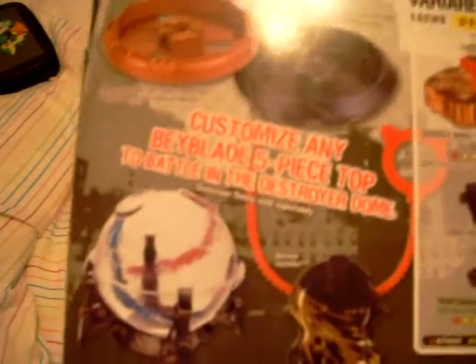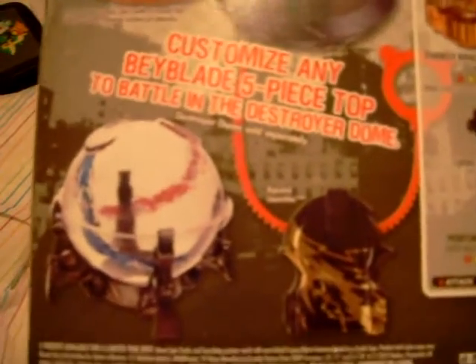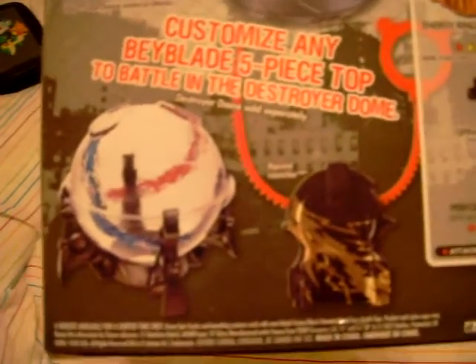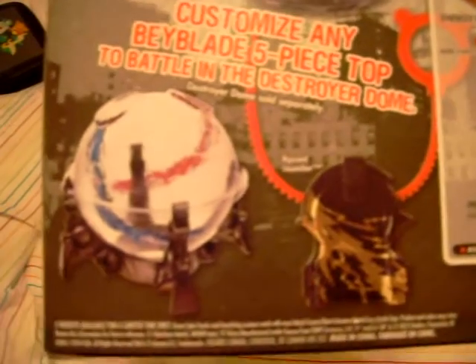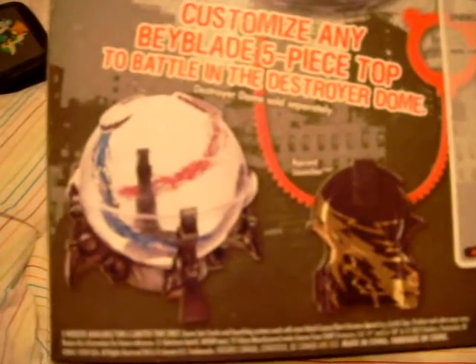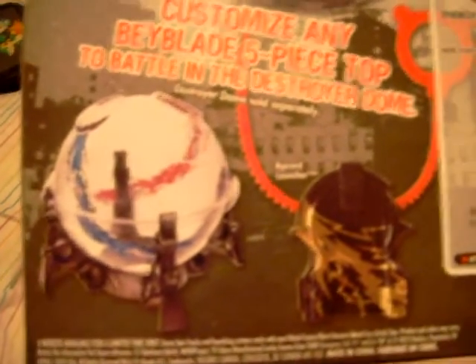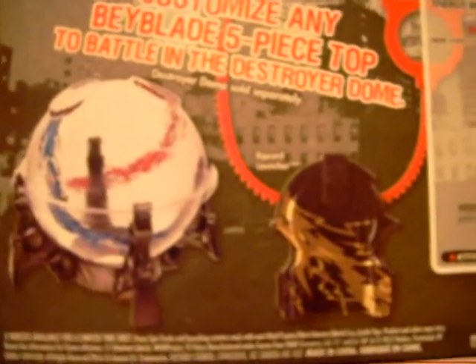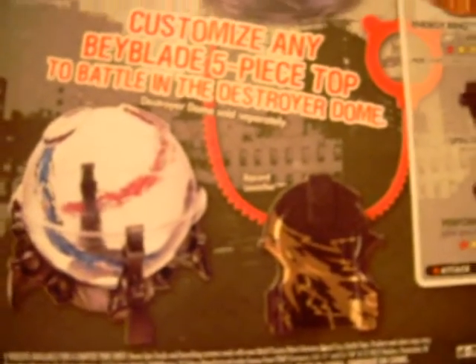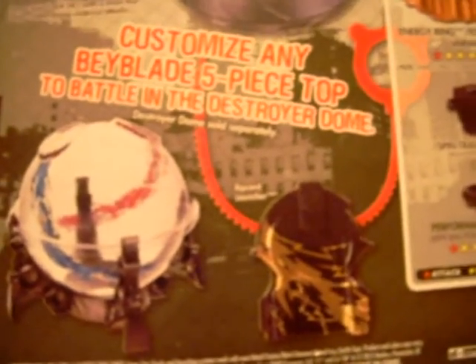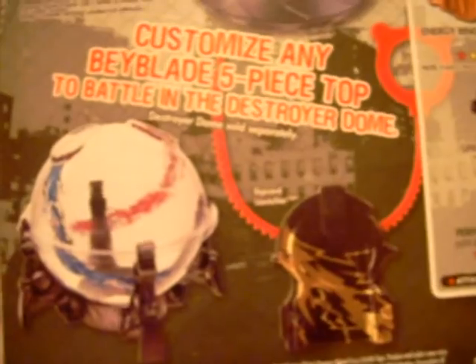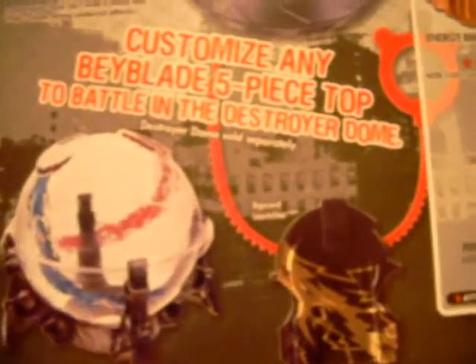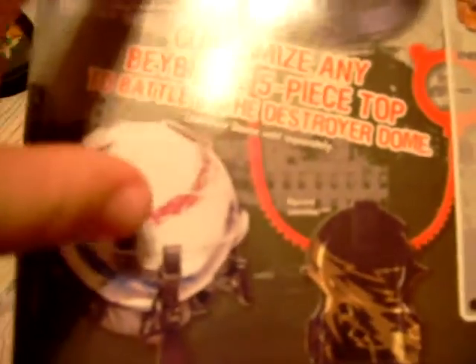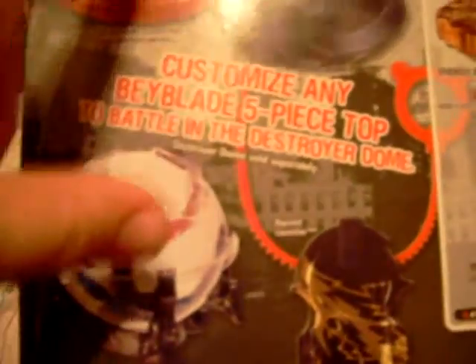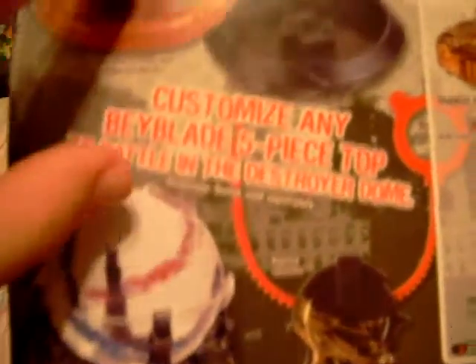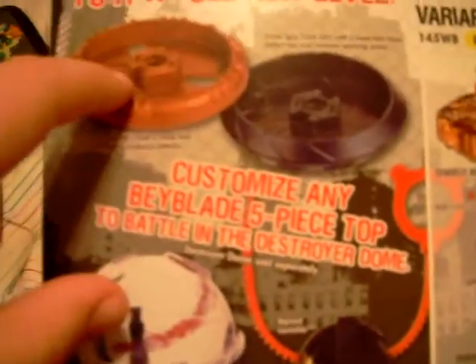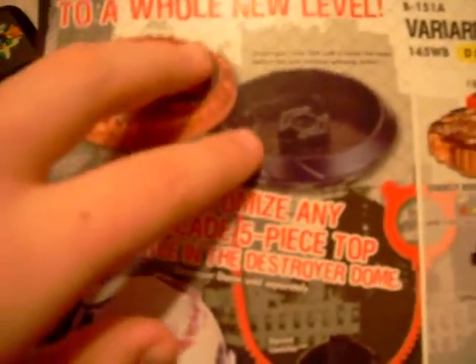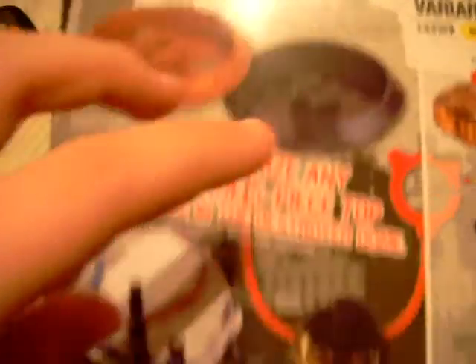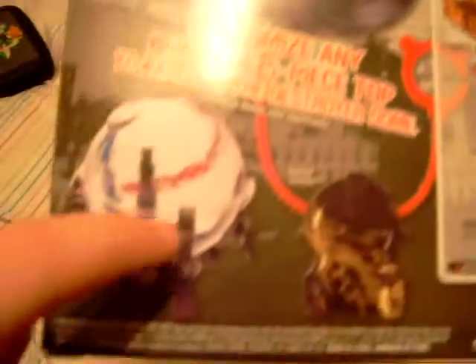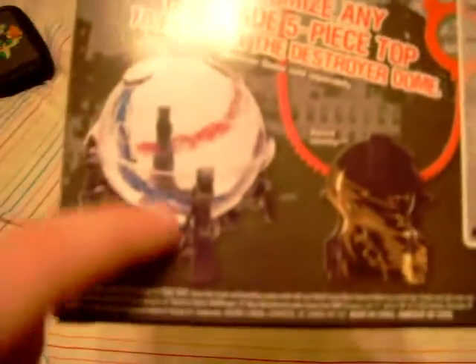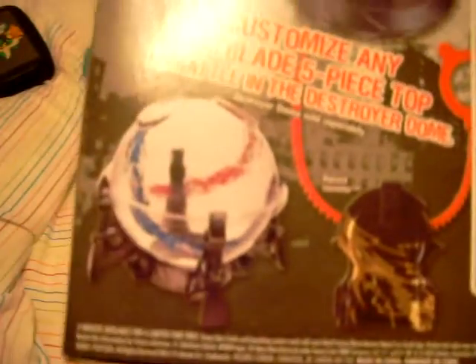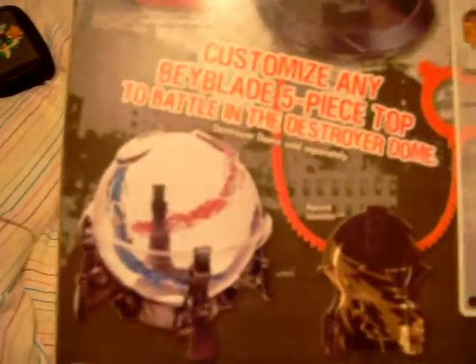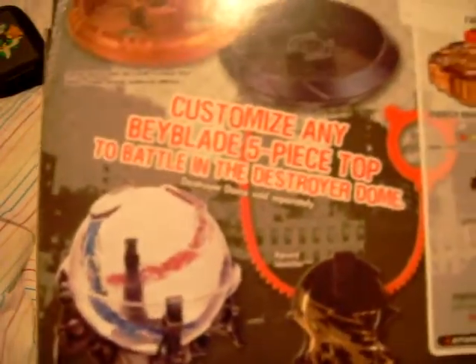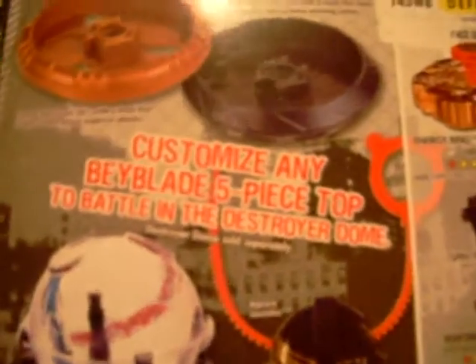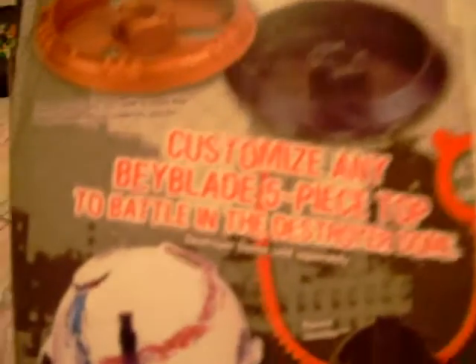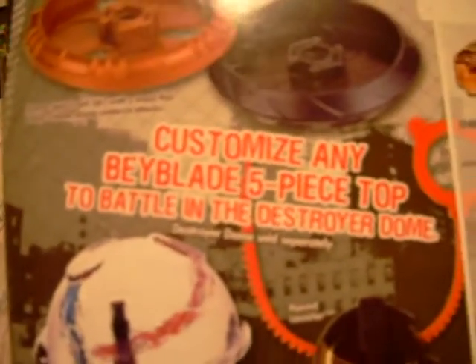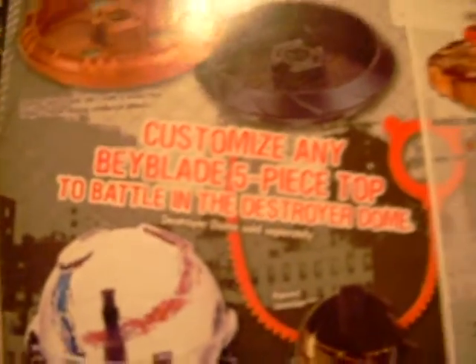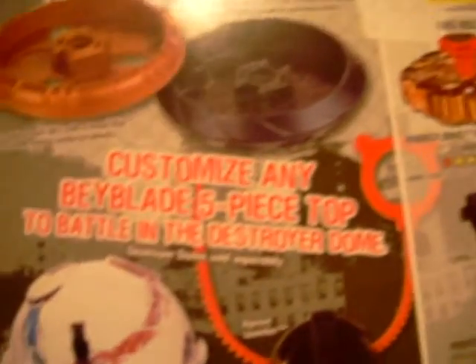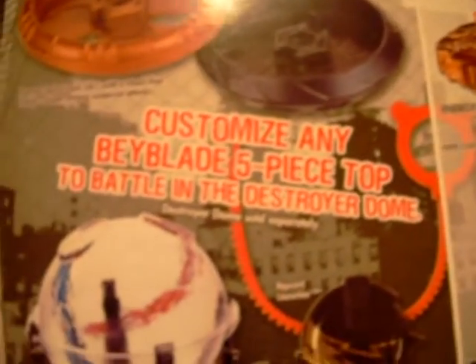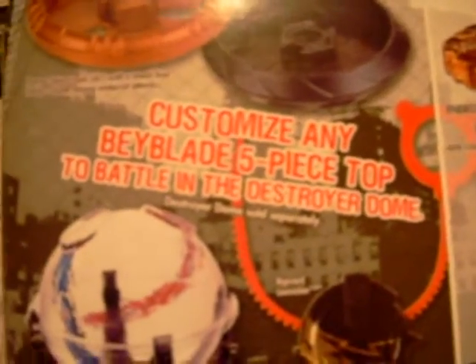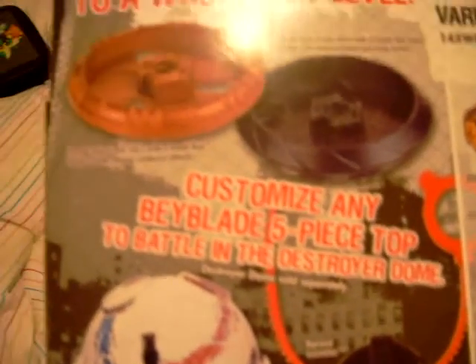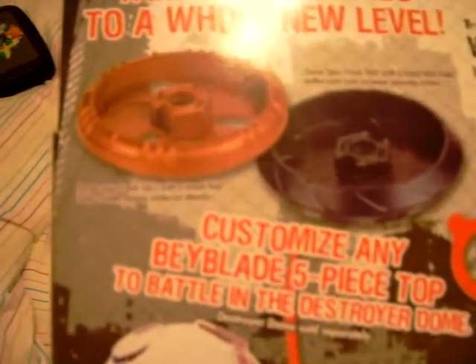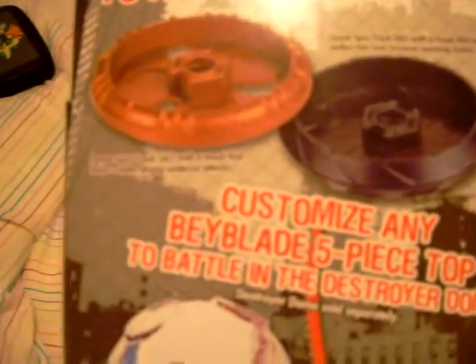I've battled against that exact same Variares — my friend has it. You can put any Beyblades on here, including the OG ones. It's been tested — BBG did it, I did it. You can even put L-Drago on there, but they don't spin well.